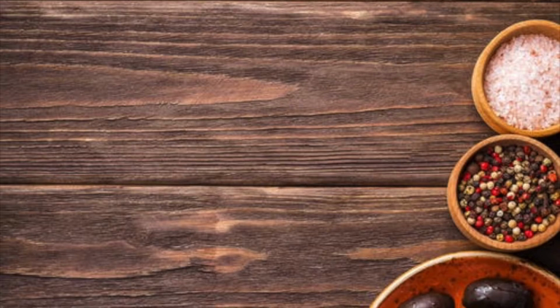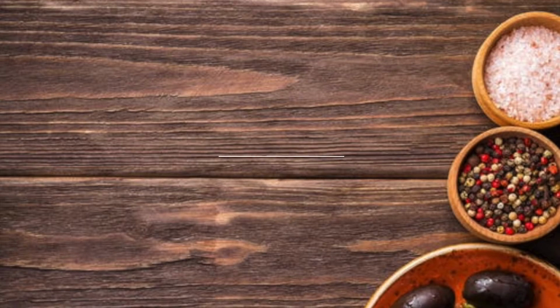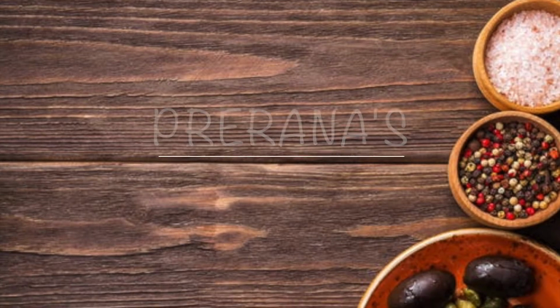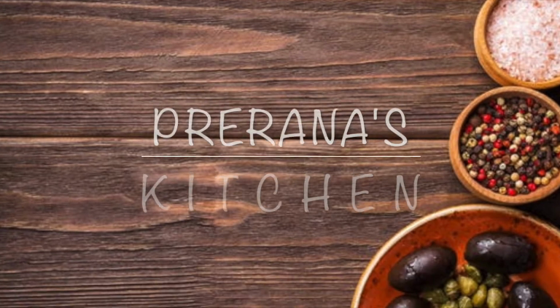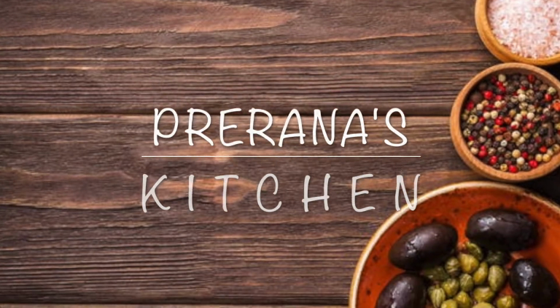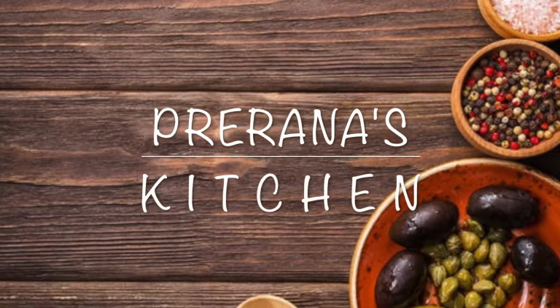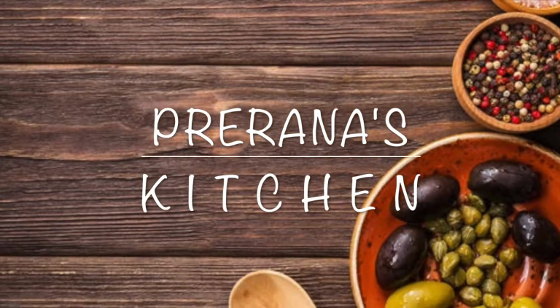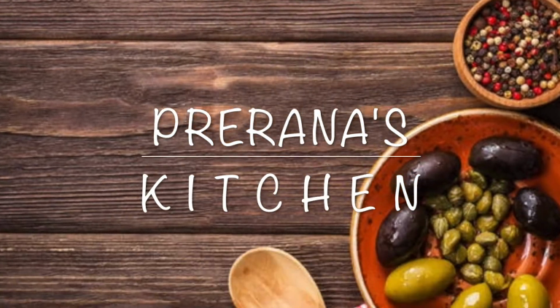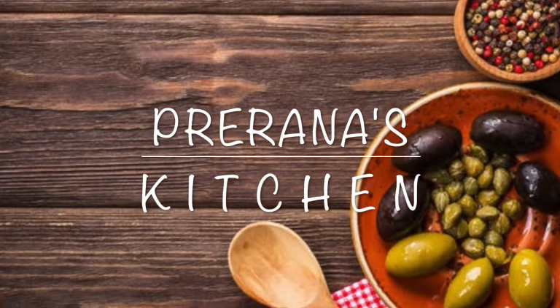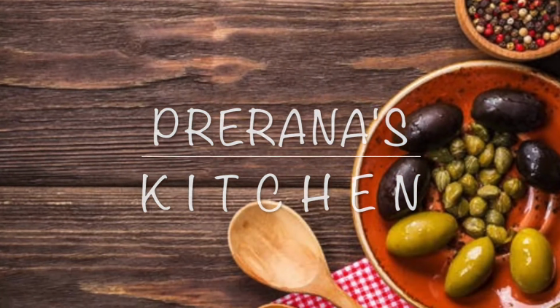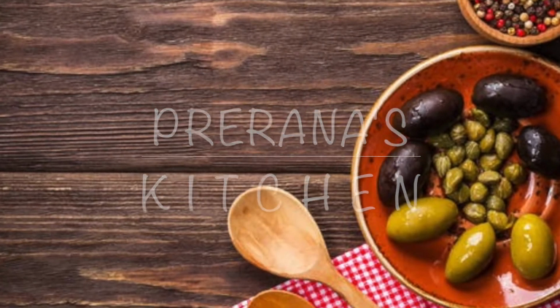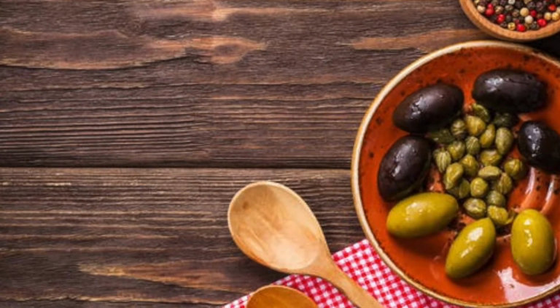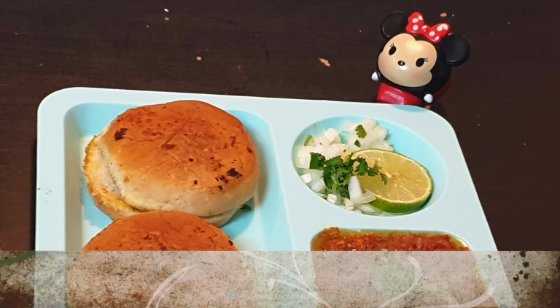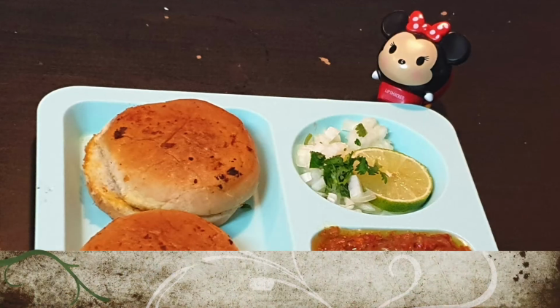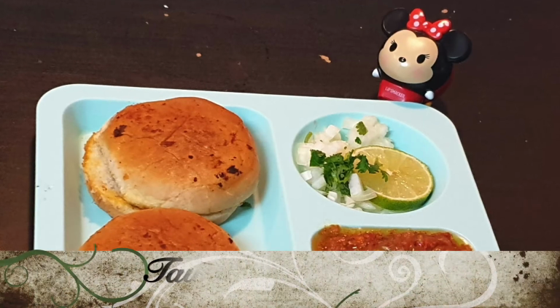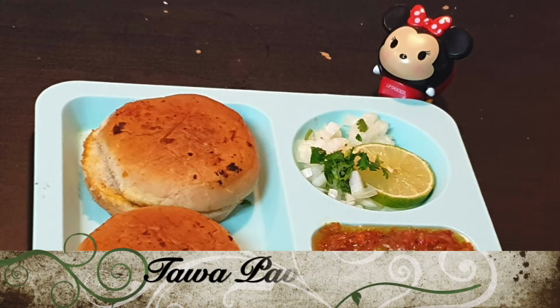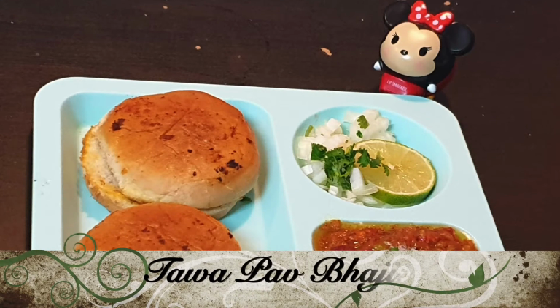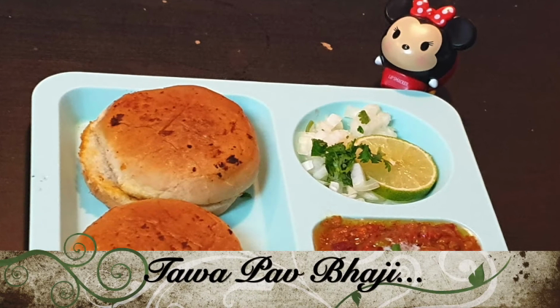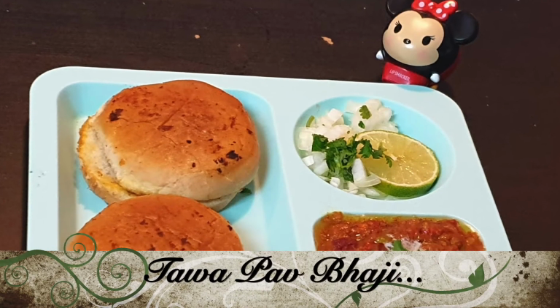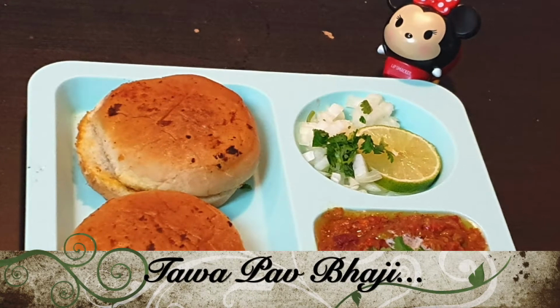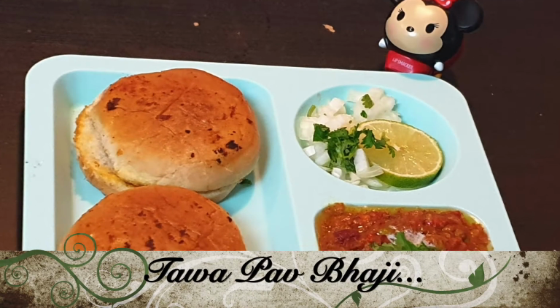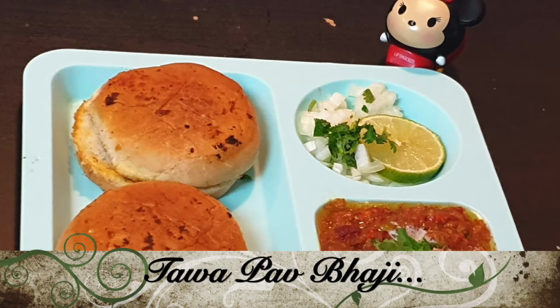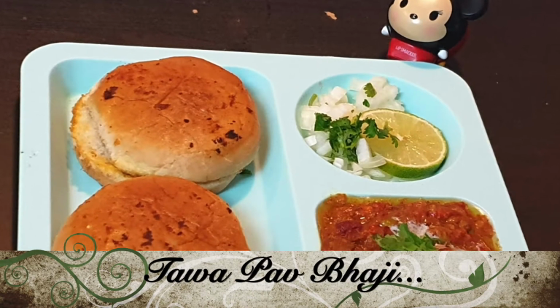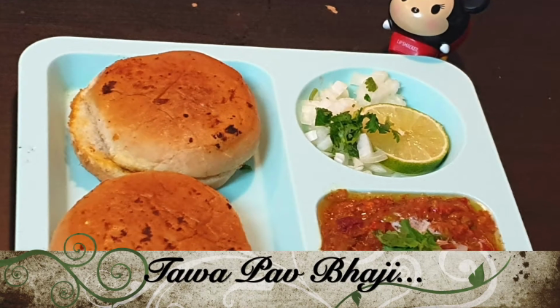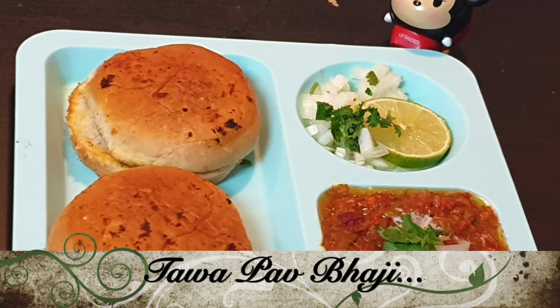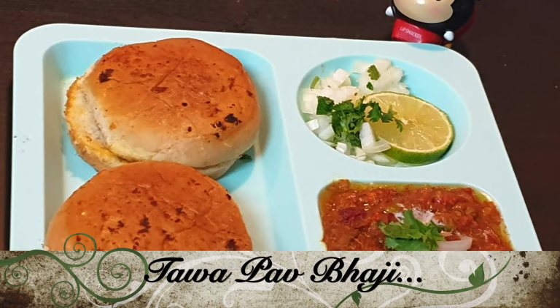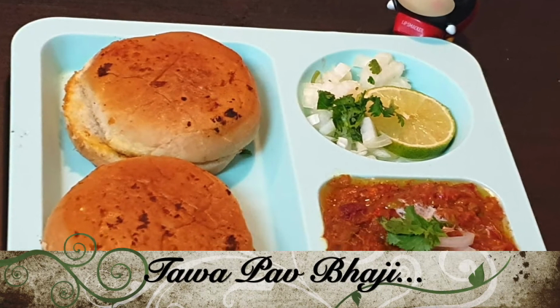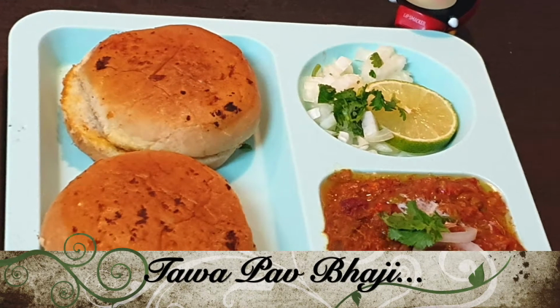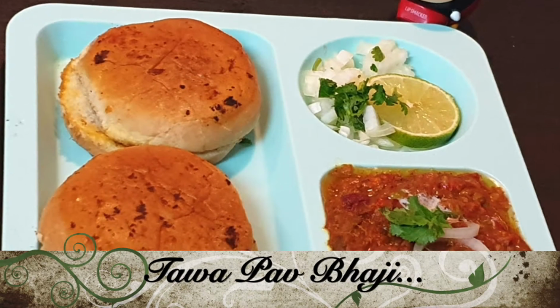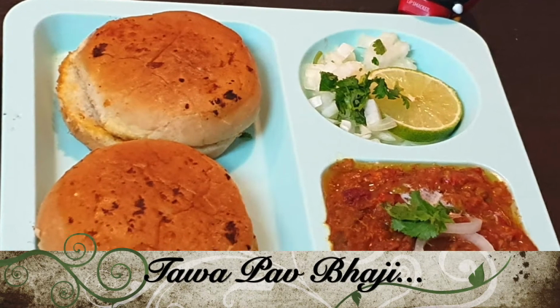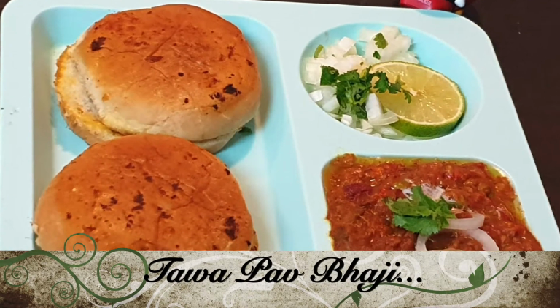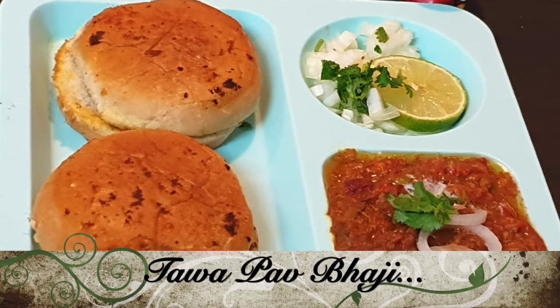Hello friends, welcome to Prina's kitchen. Today we are going to make masala tawa bhaji. It's a very yummy recipe and it's a very easy recipe. Let's fry with me quickly.